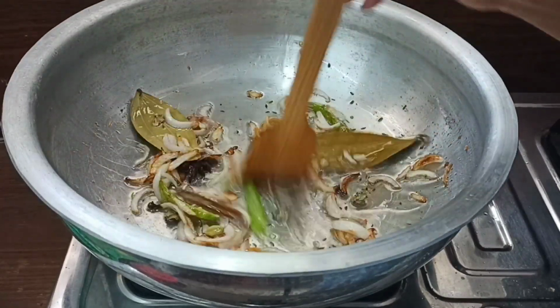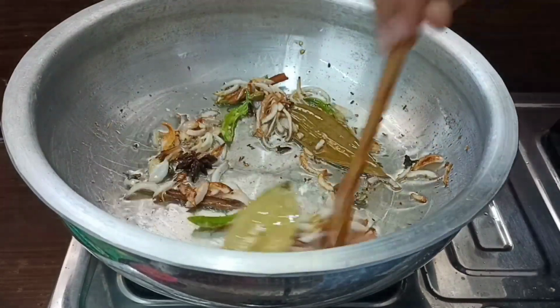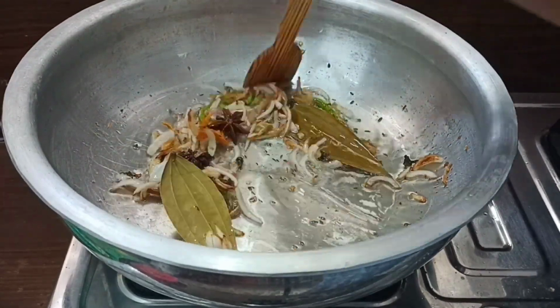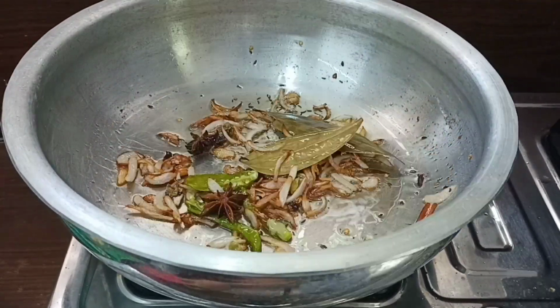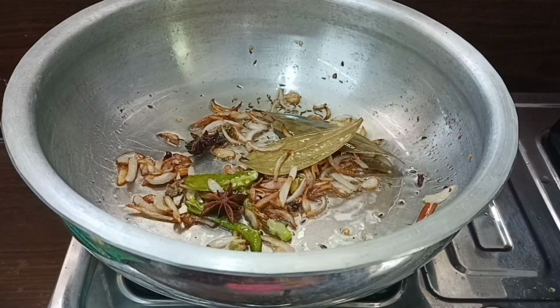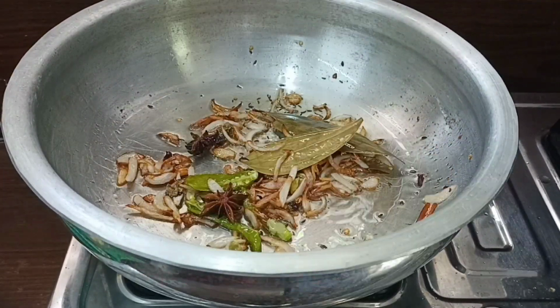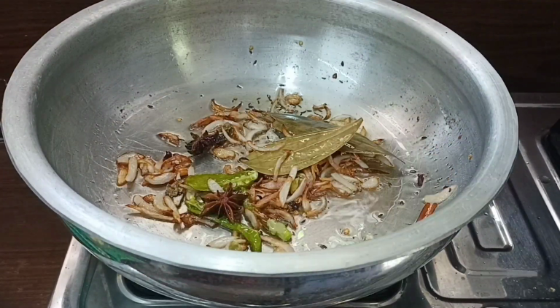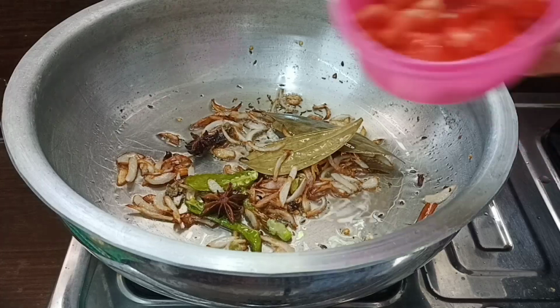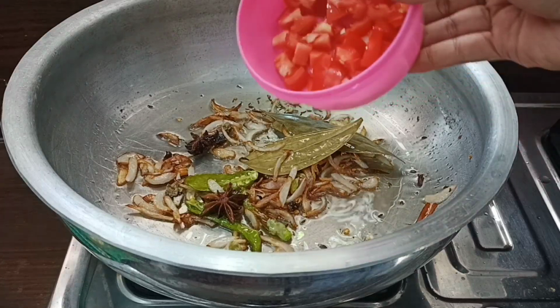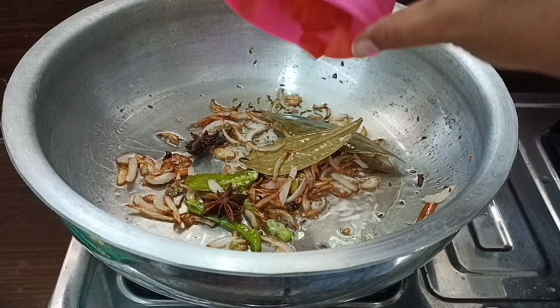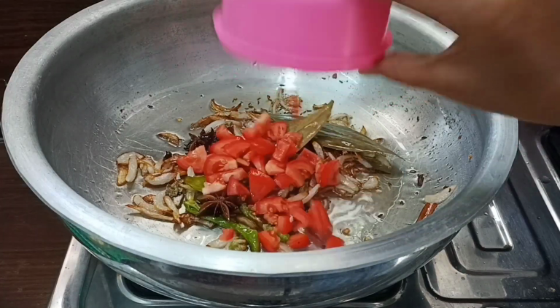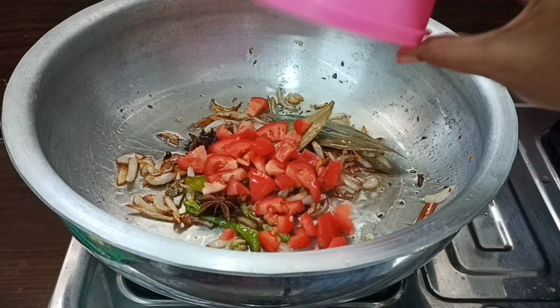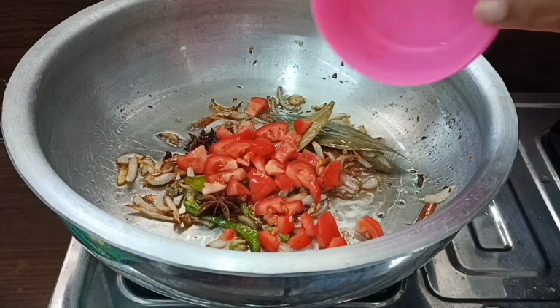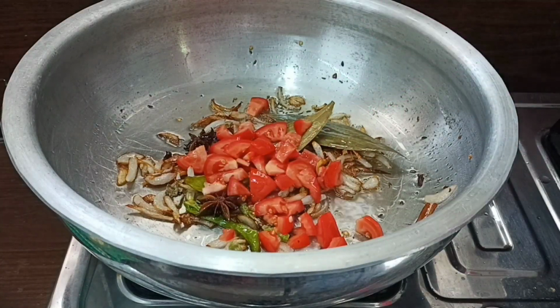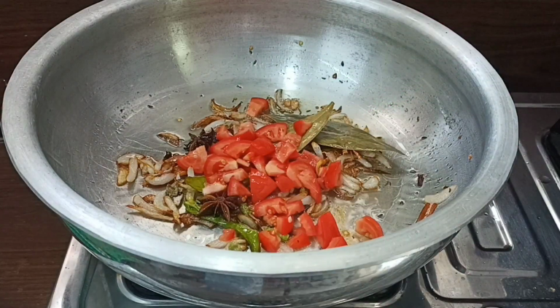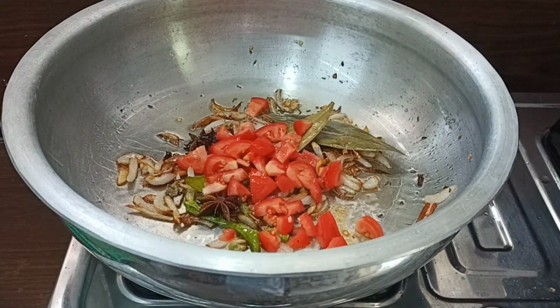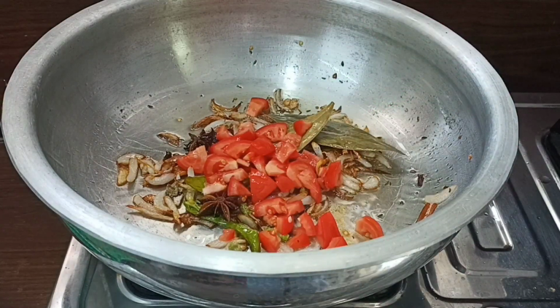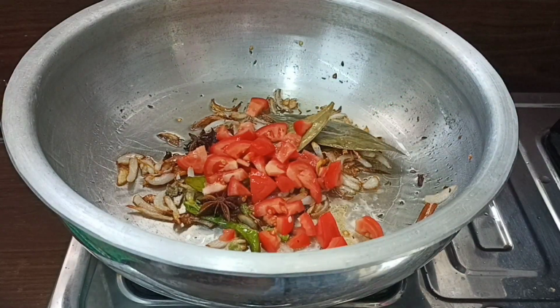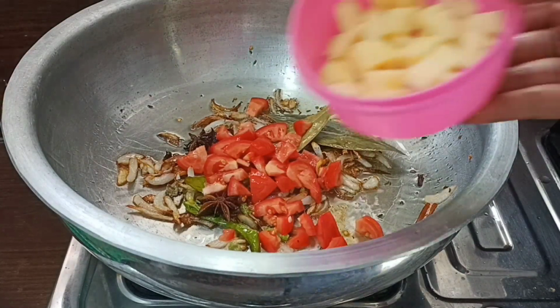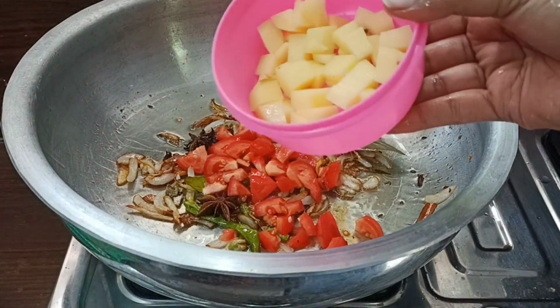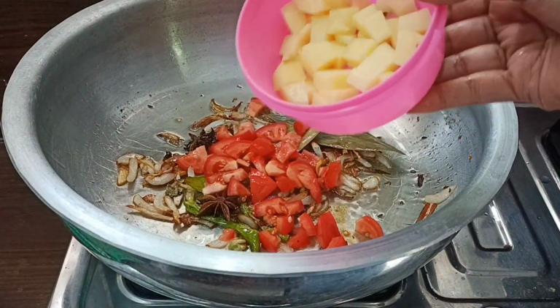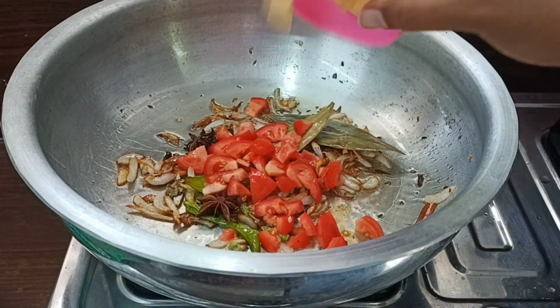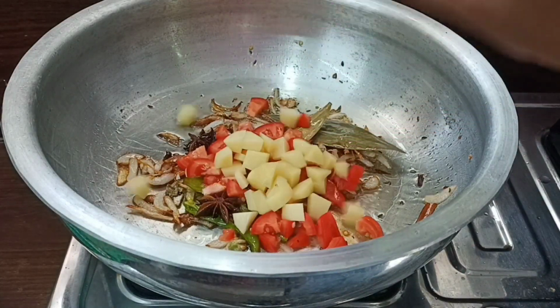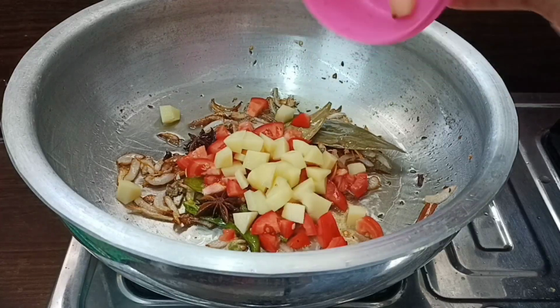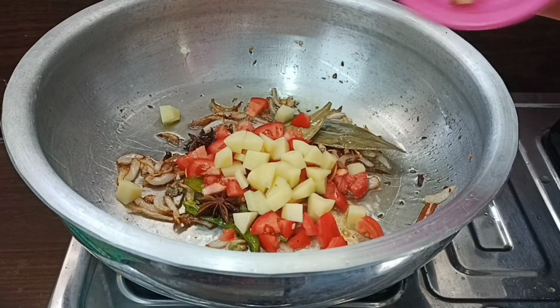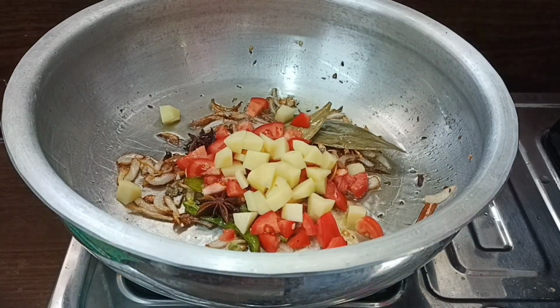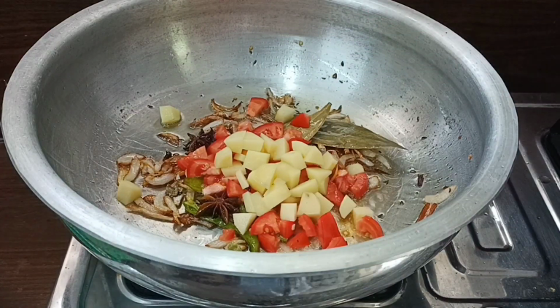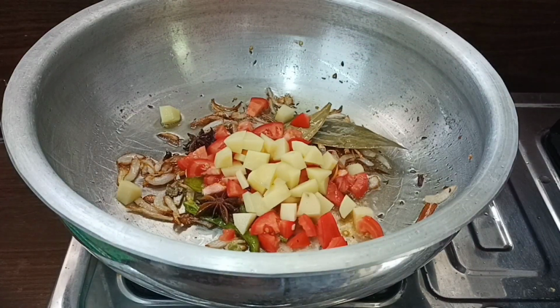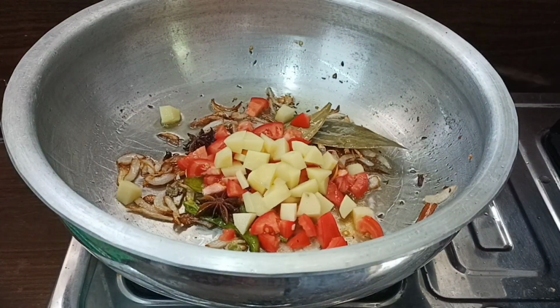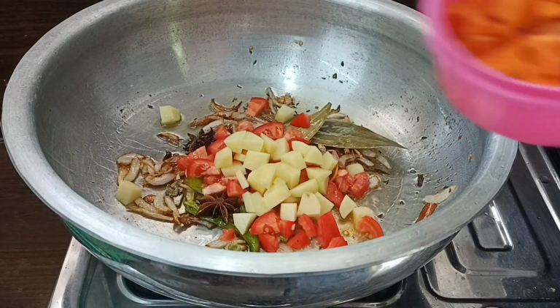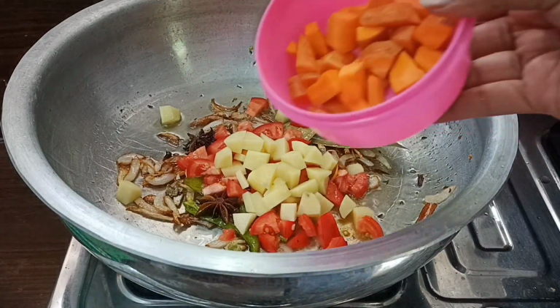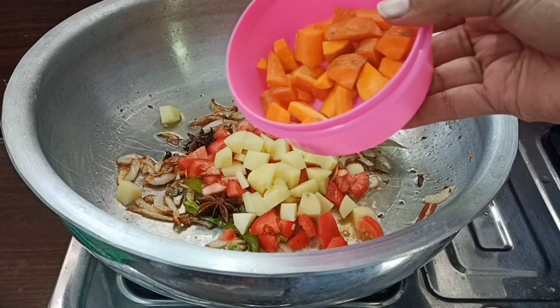Add half a cup of tomato. Add half a cup of carrot.